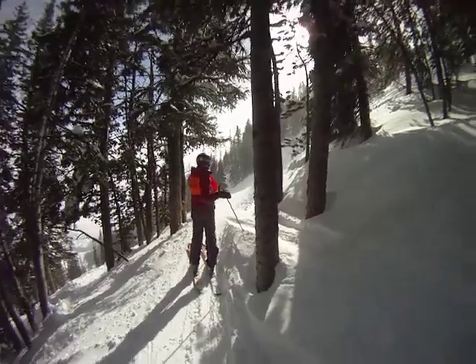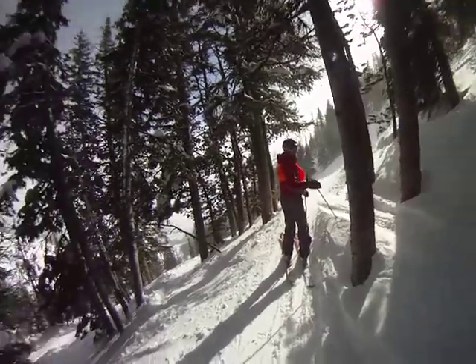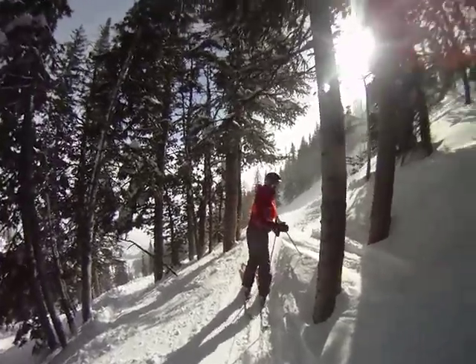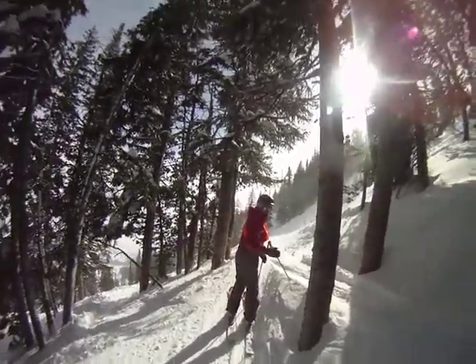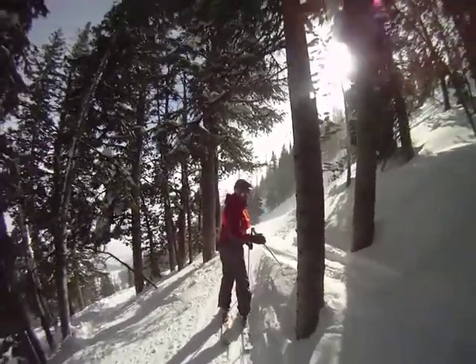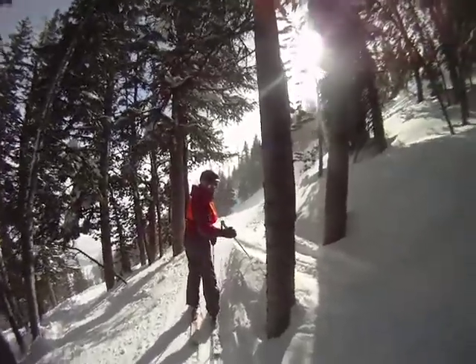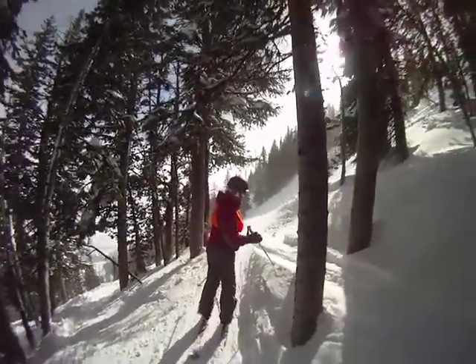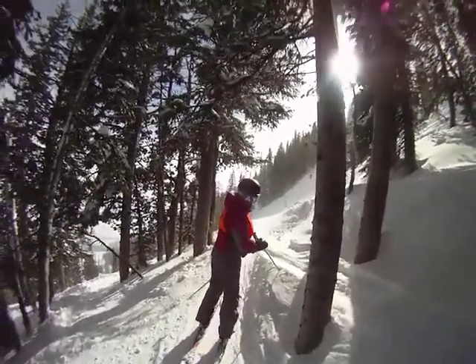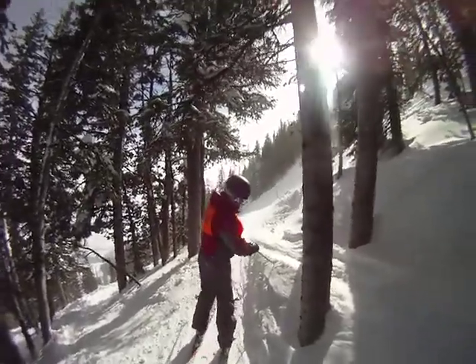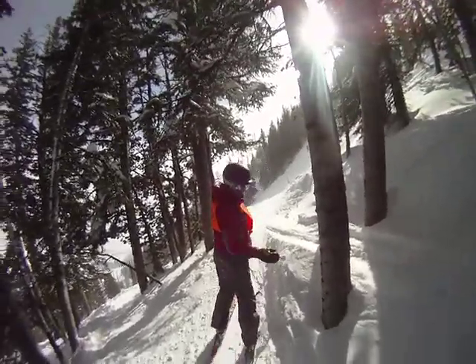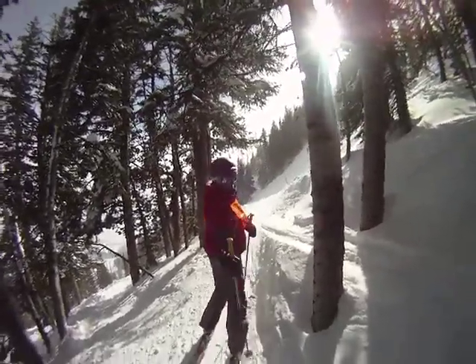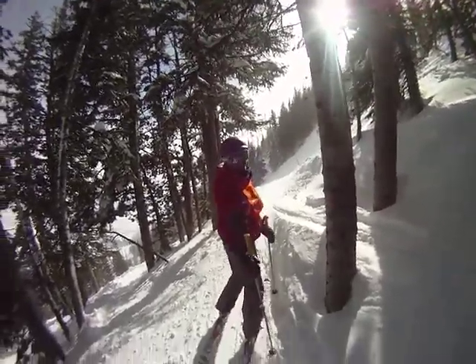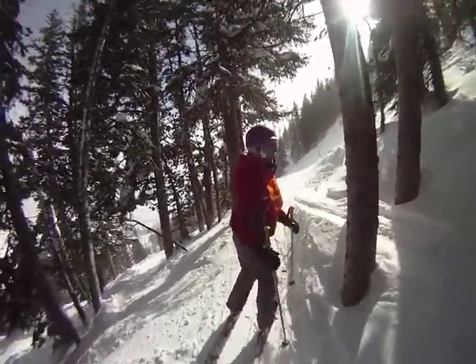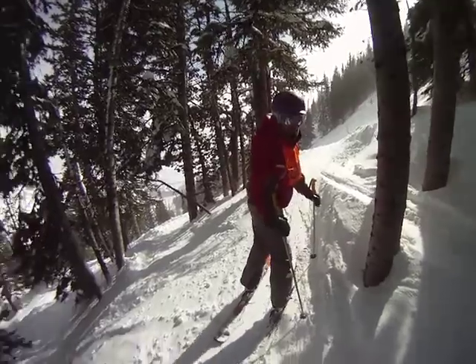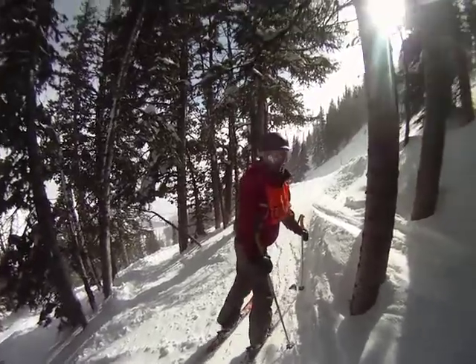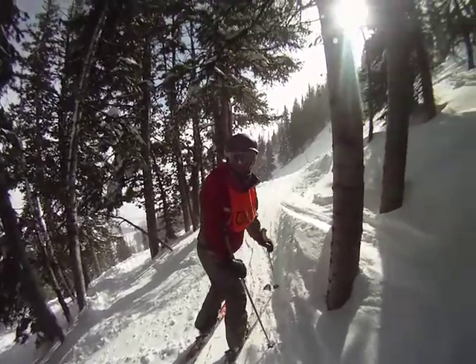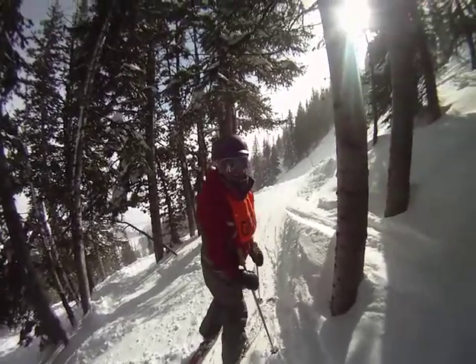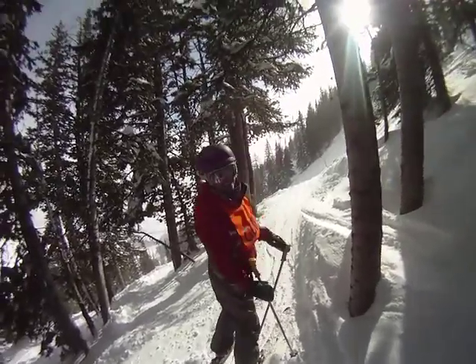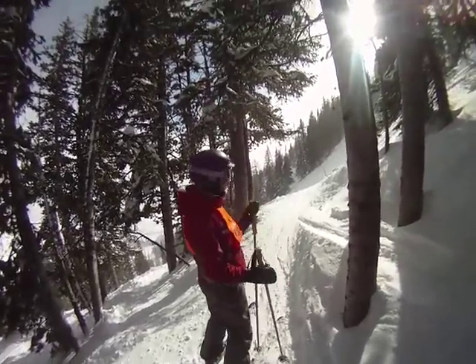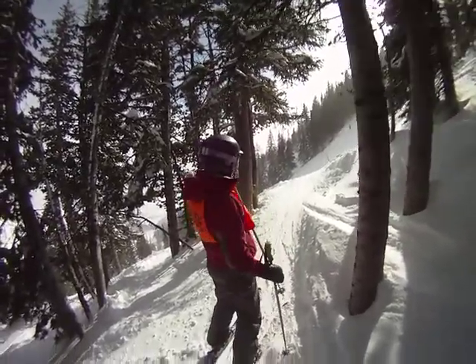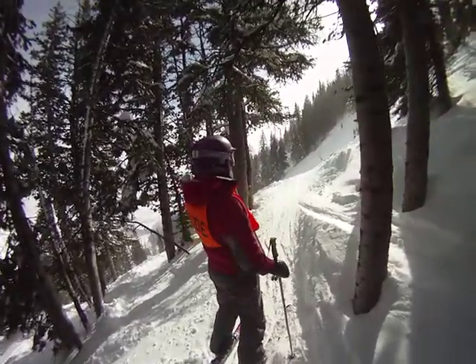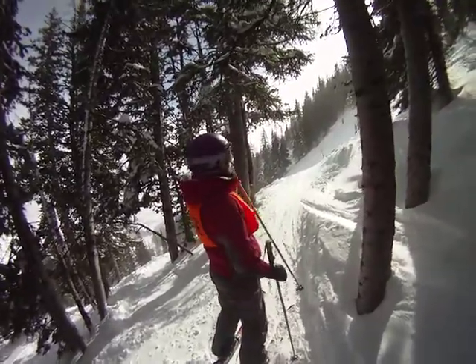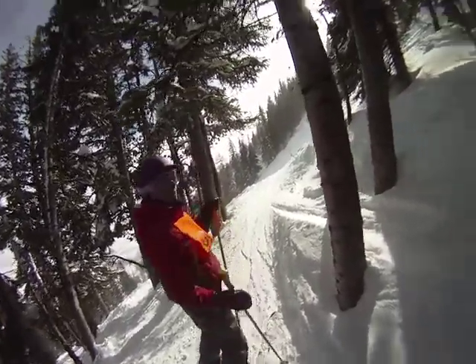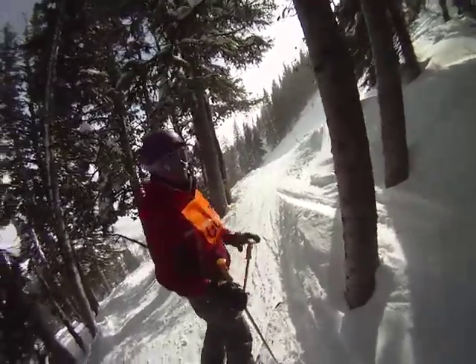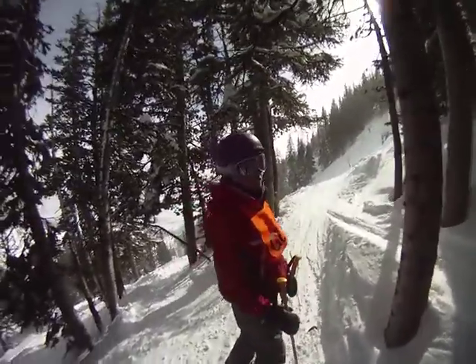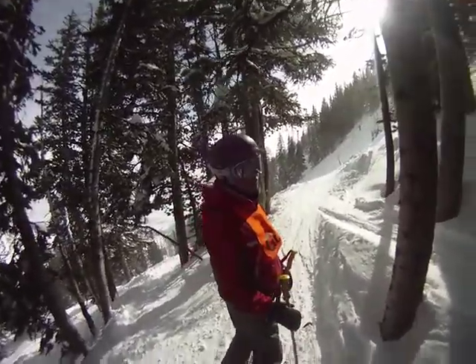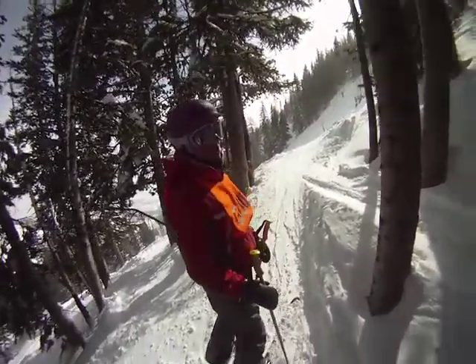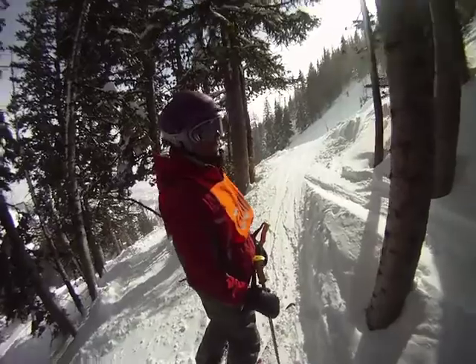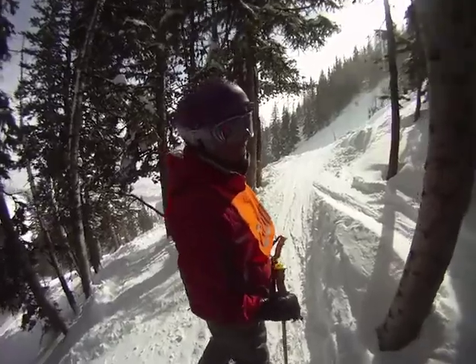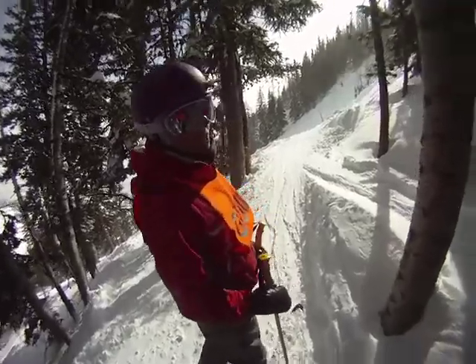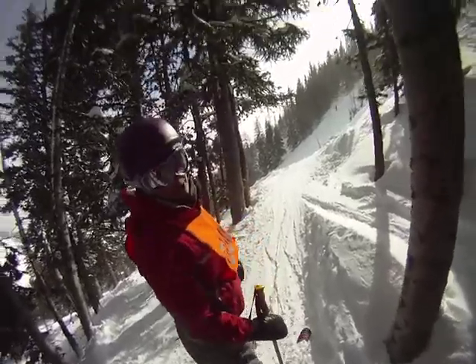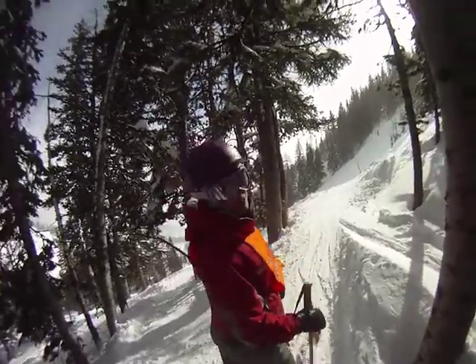It beeped, I think we're on video. So where are we besides in the trees, Becca? We're bushwhacking, yeah. Paul's doing some more tree skiing. We're going to cut into lower paintbrush here.